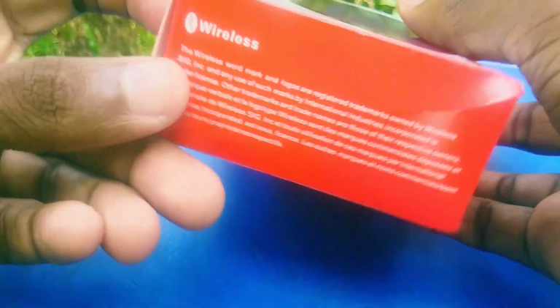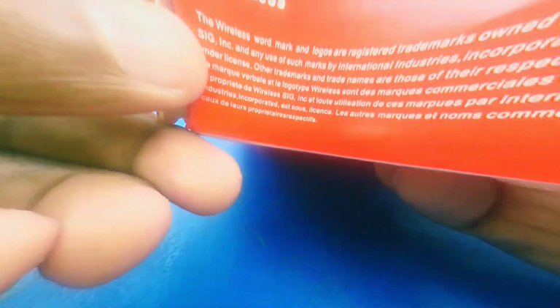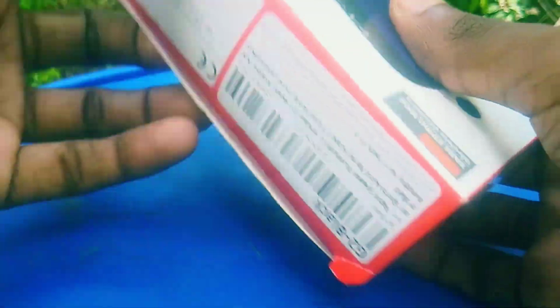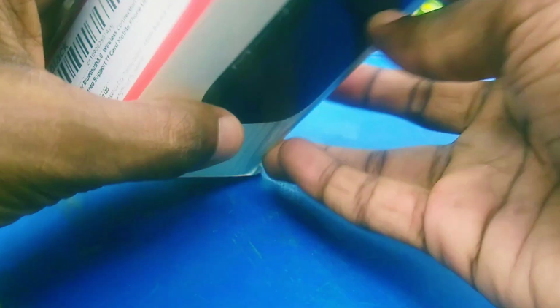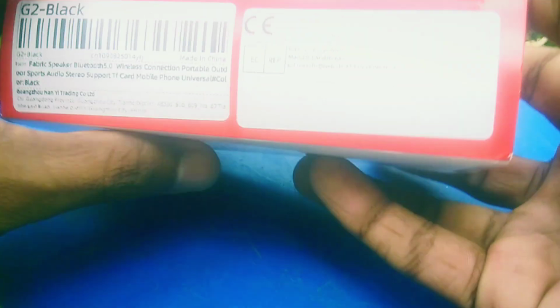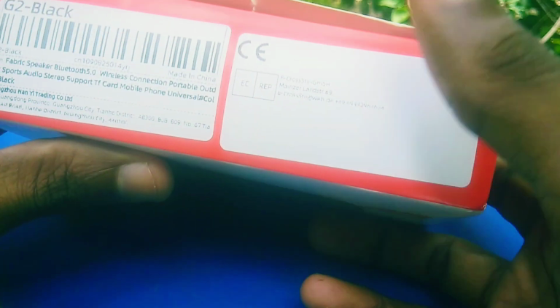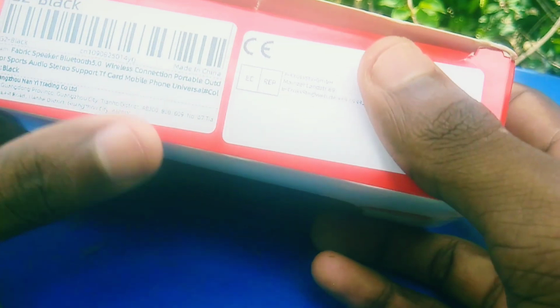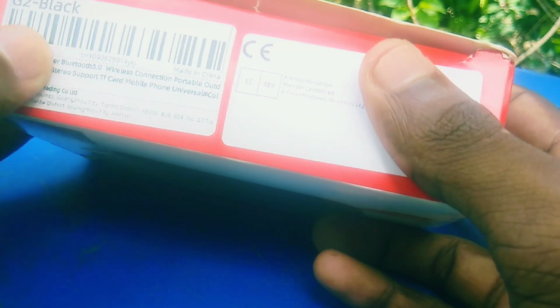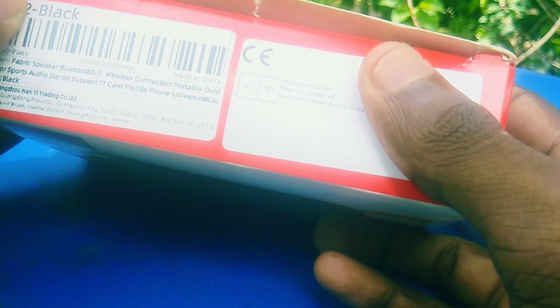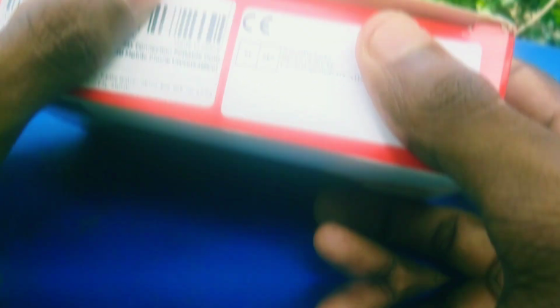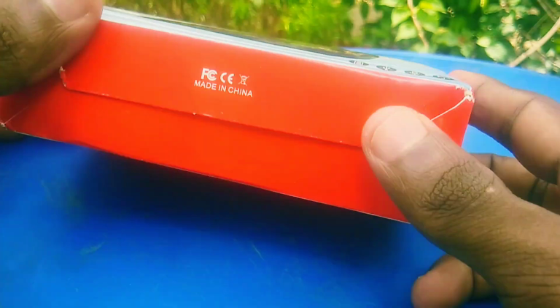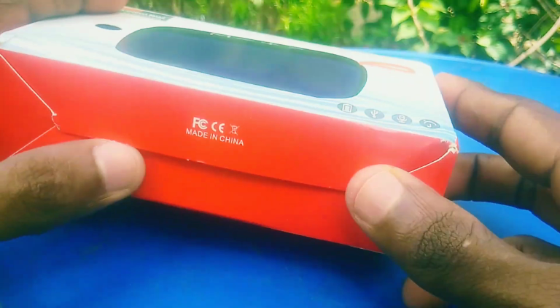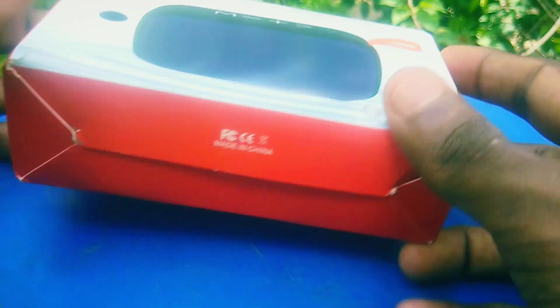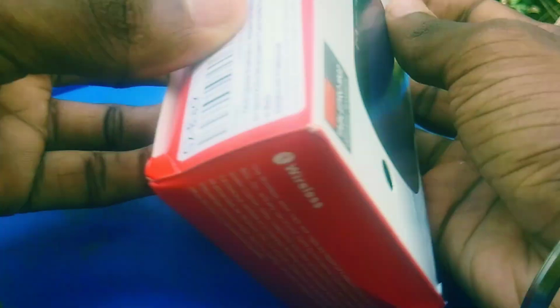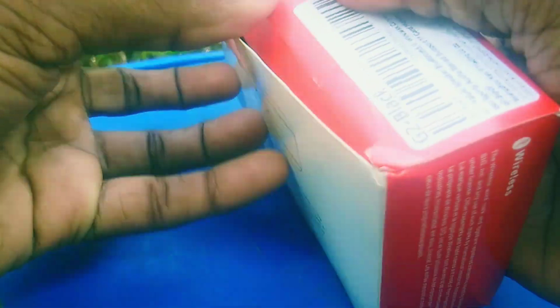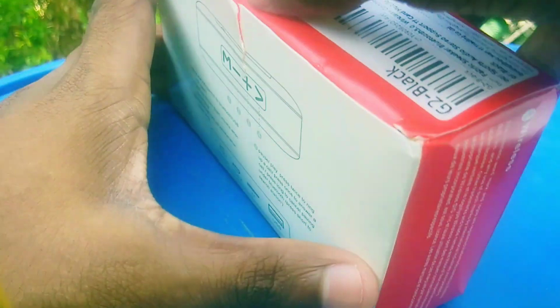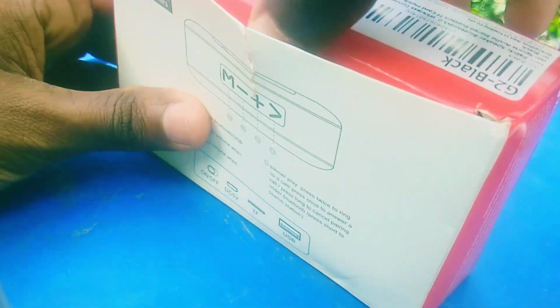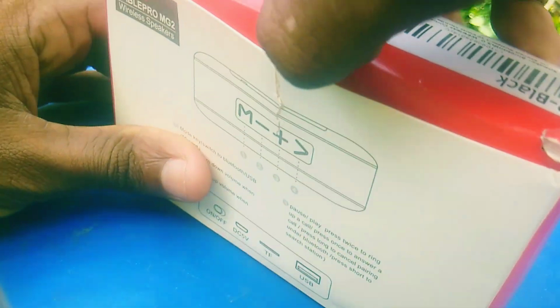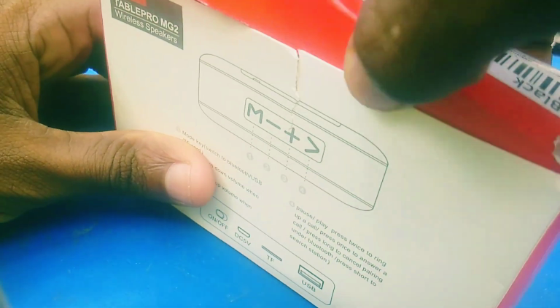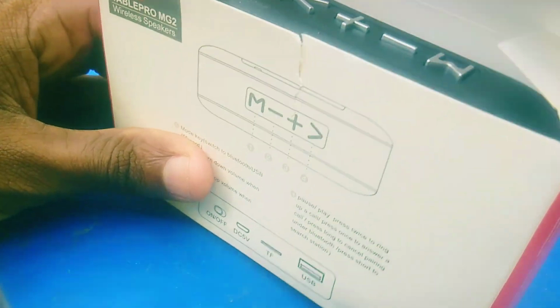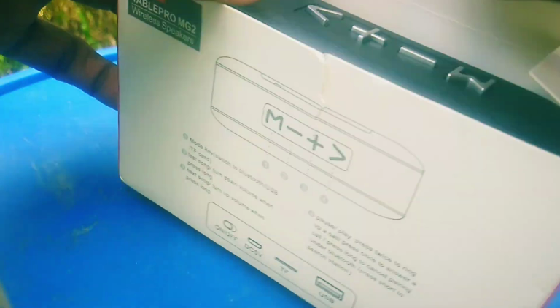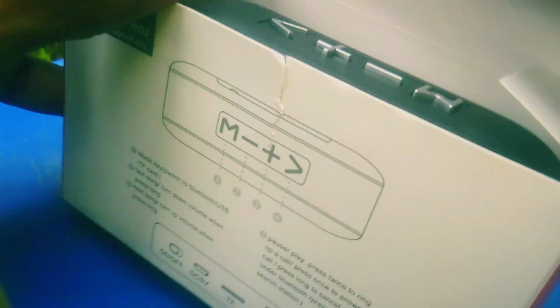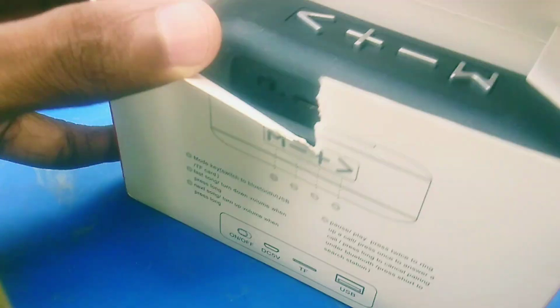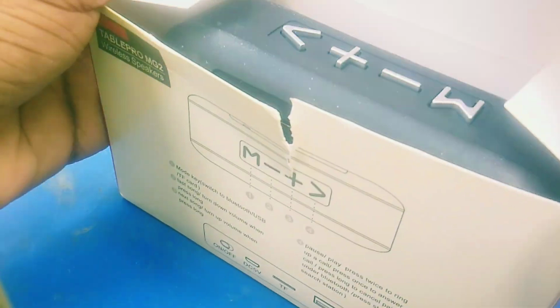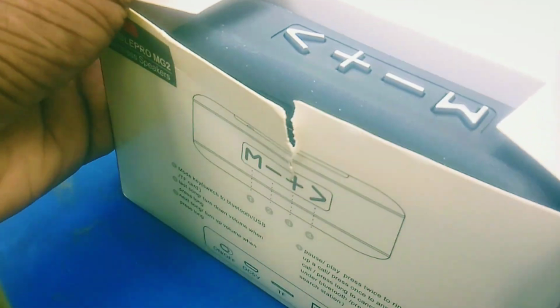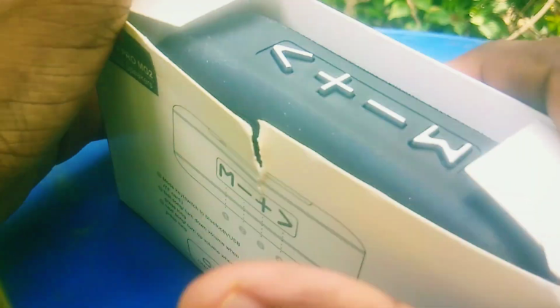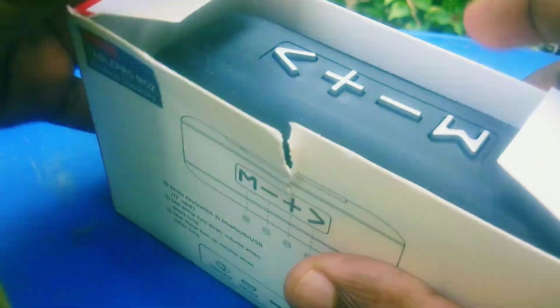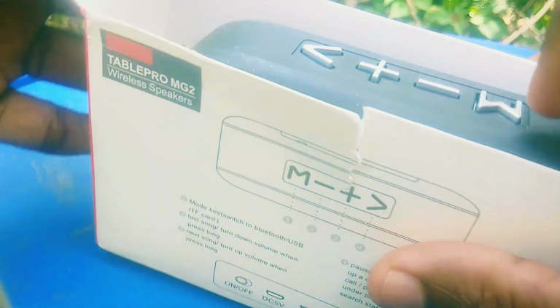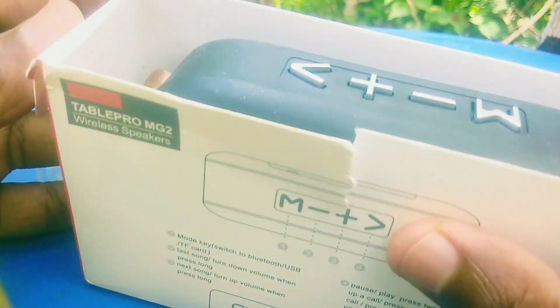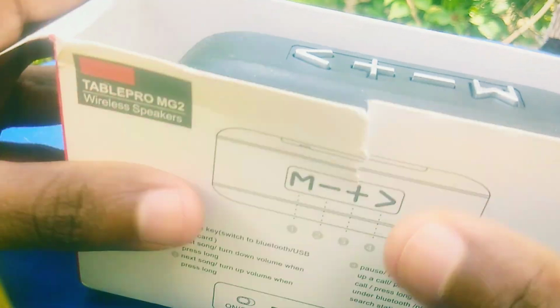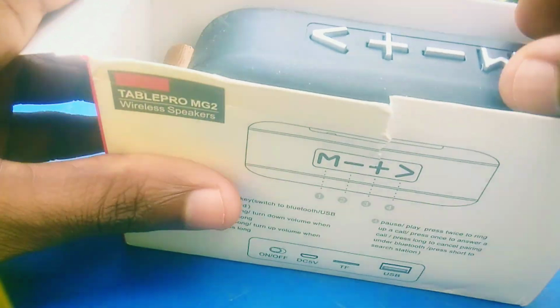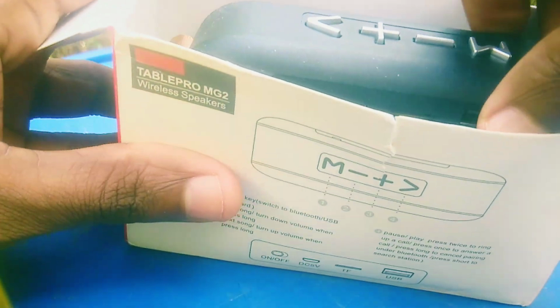I will be able to use FM radio. I will be able to use an SD card. I will be able to use a pen drive. I will be able to play it. I will be able to use a USB cable.